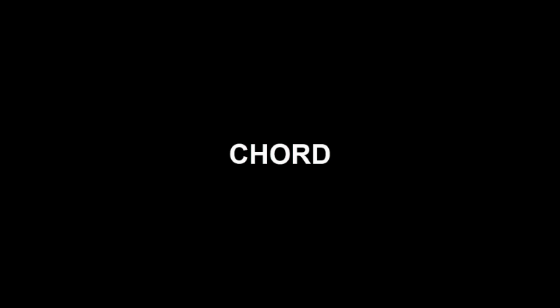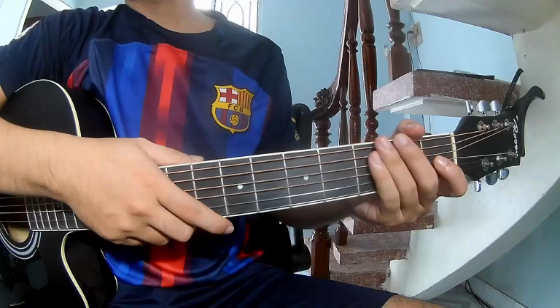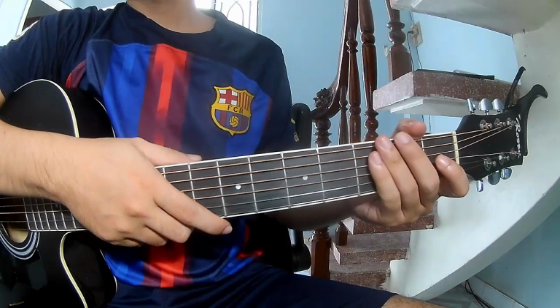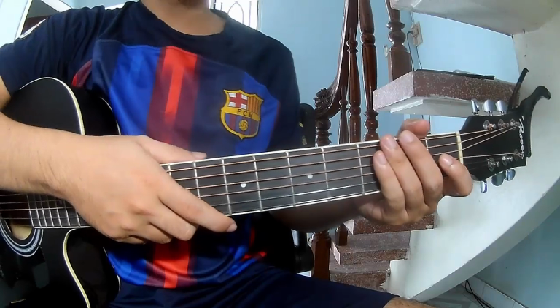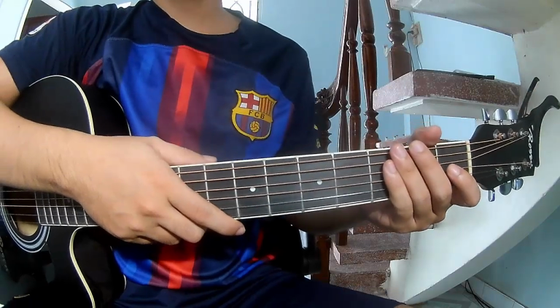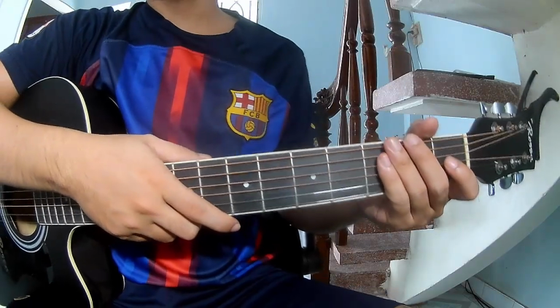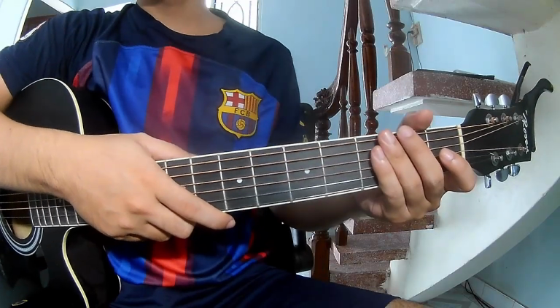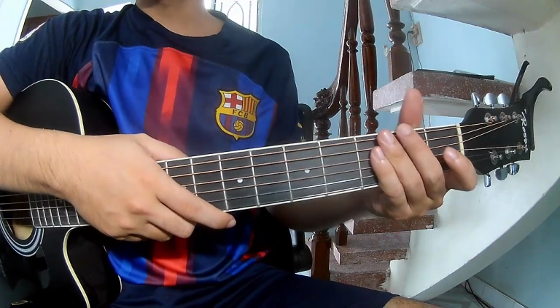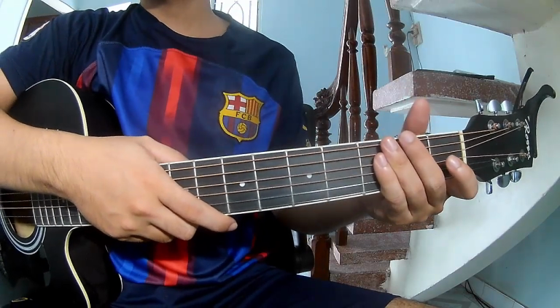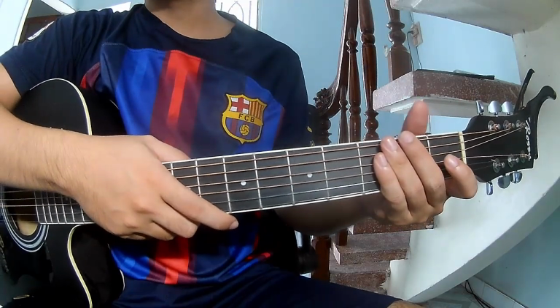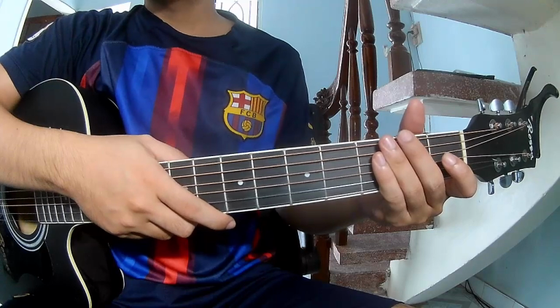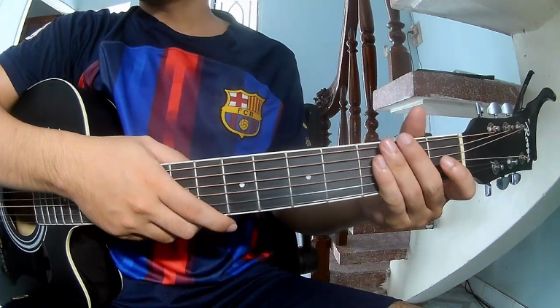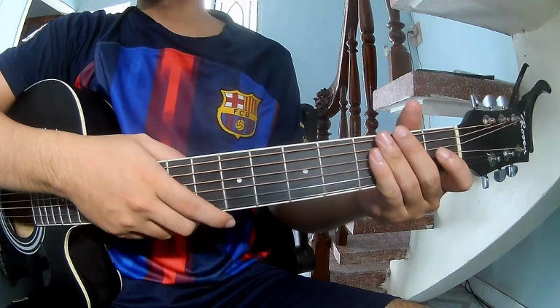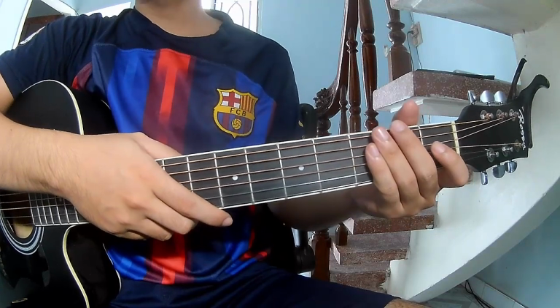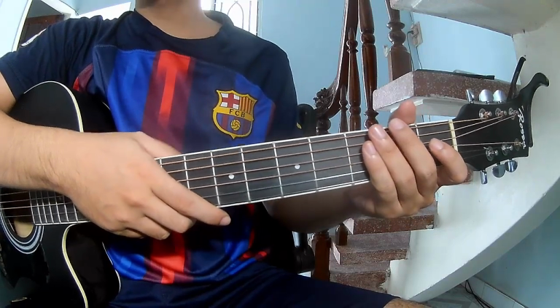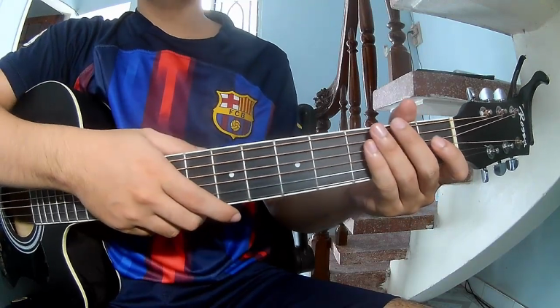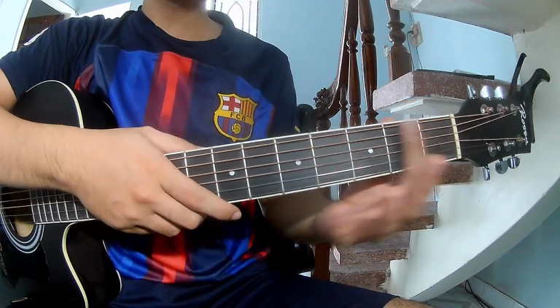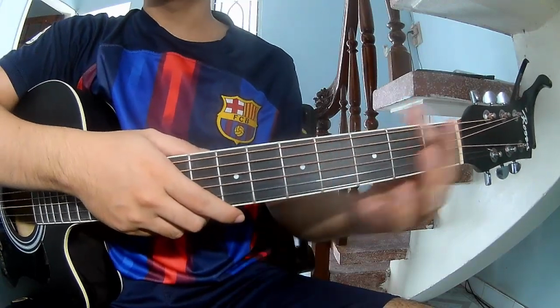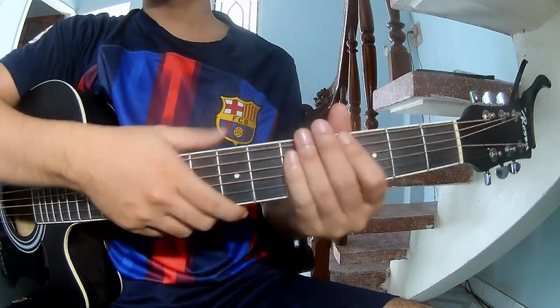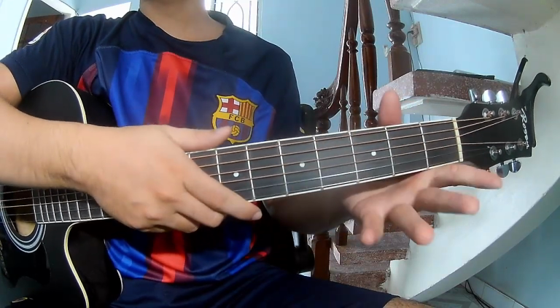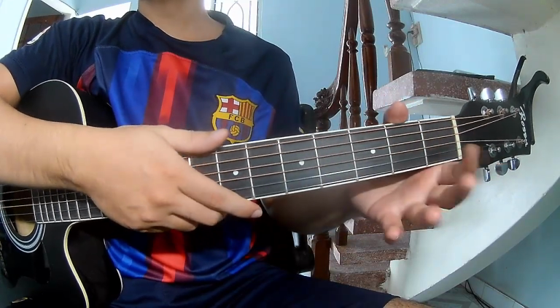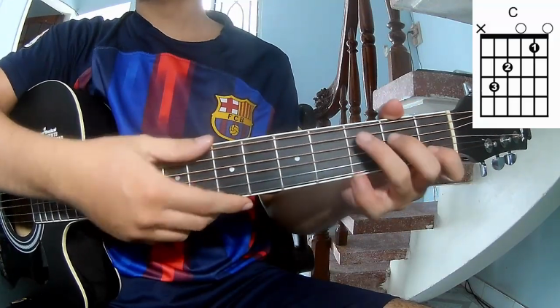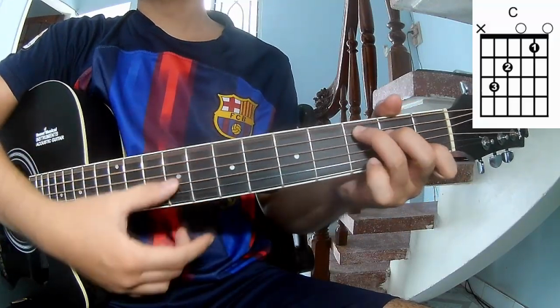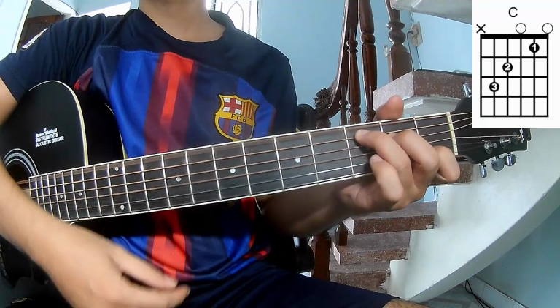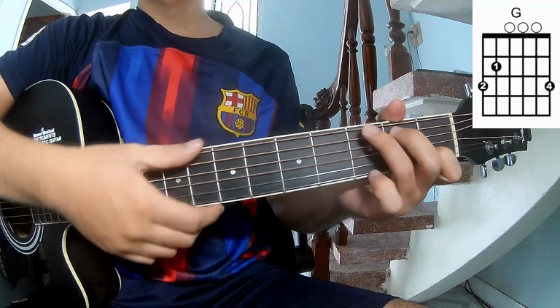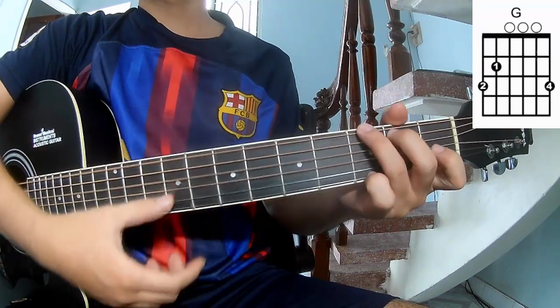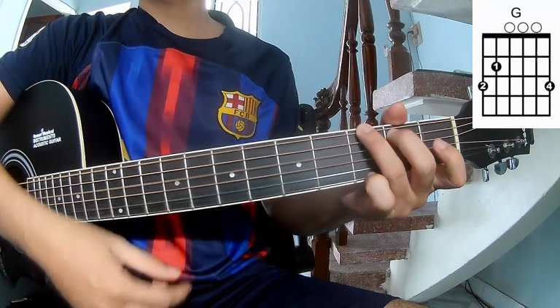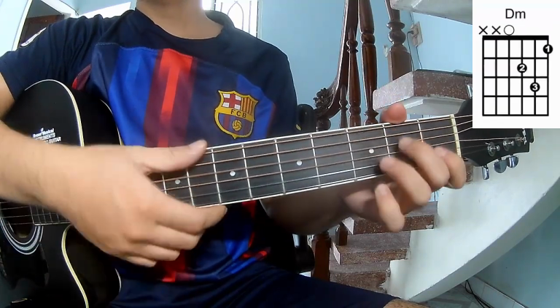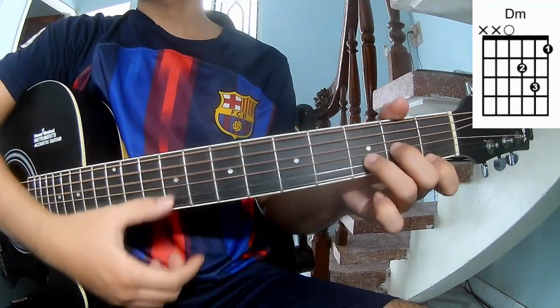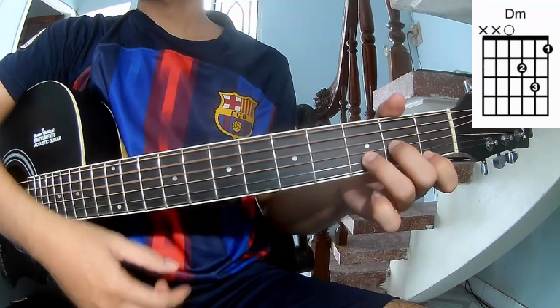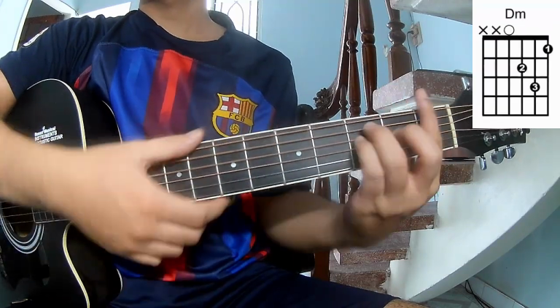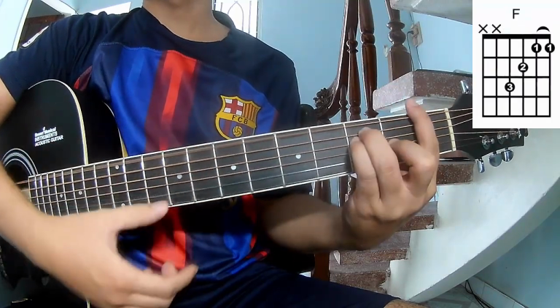Hi everyone, today we'll share how to play guitar. The chords to this song are C, G, Em, and M.